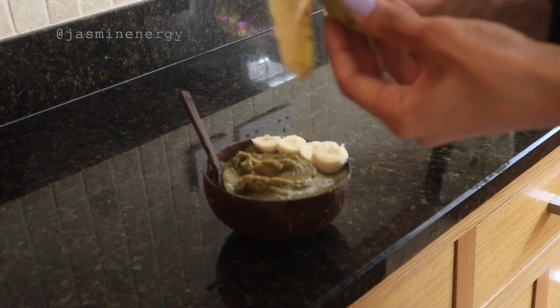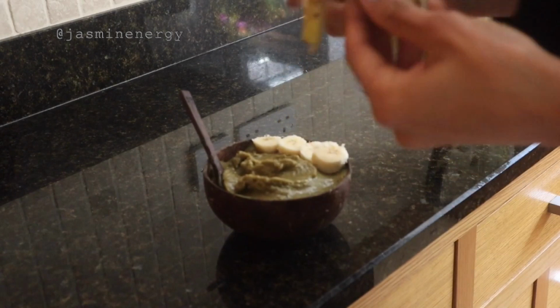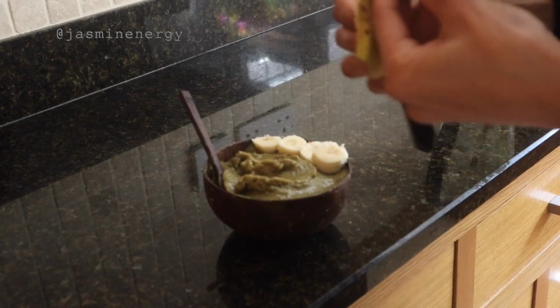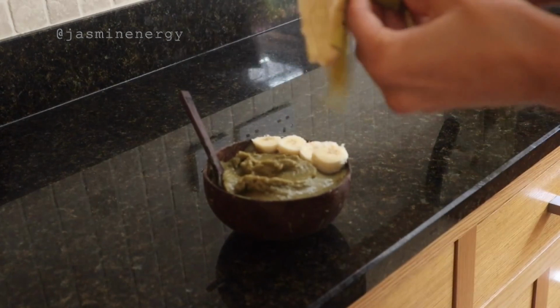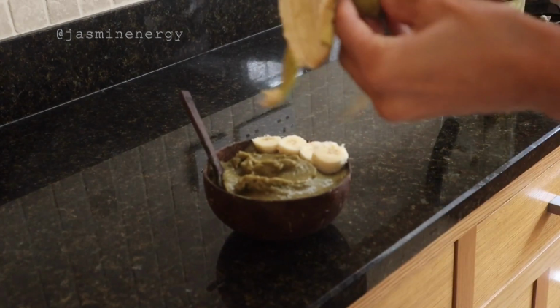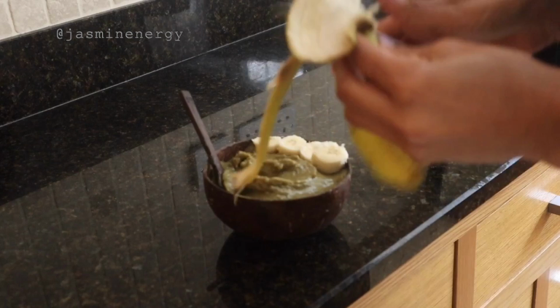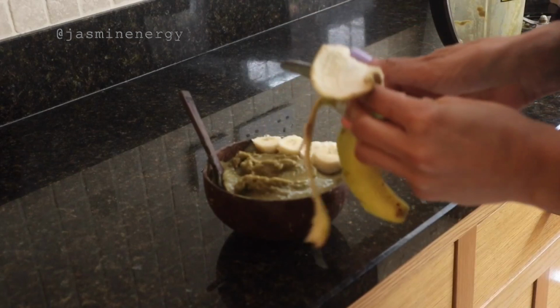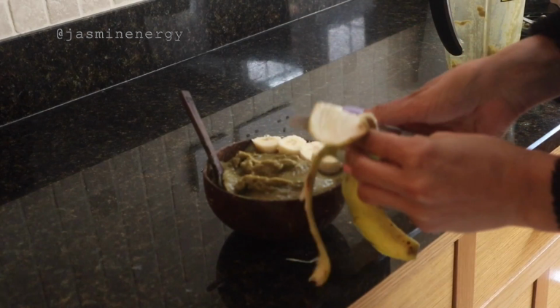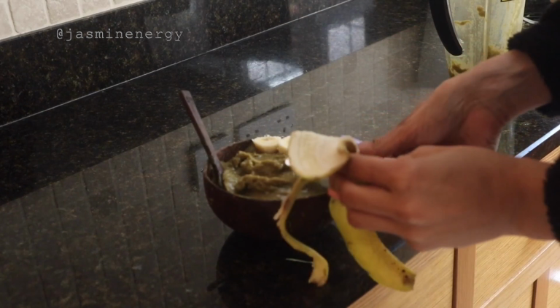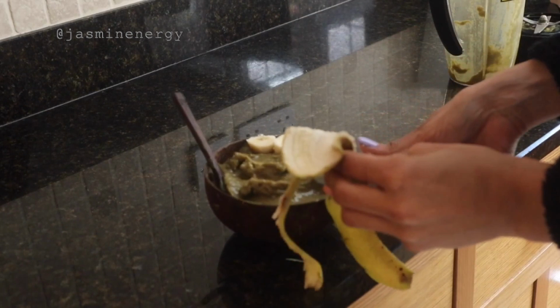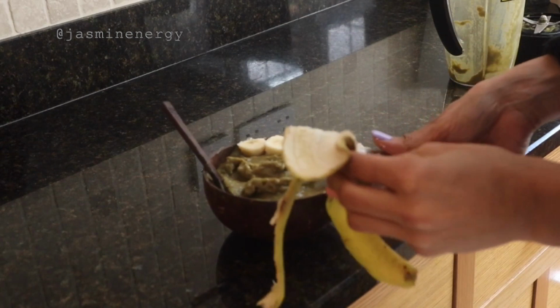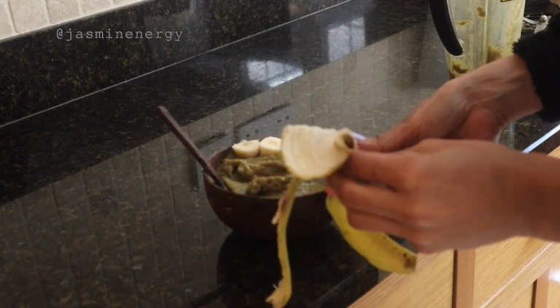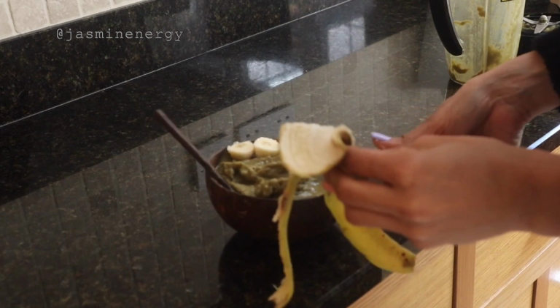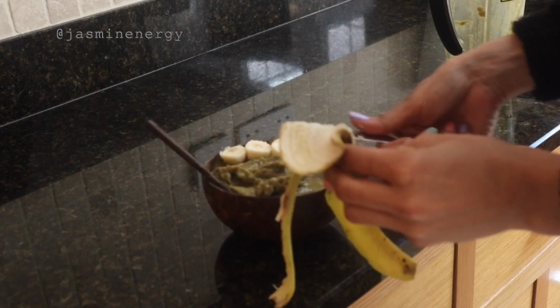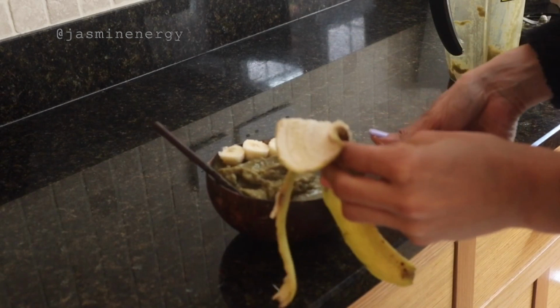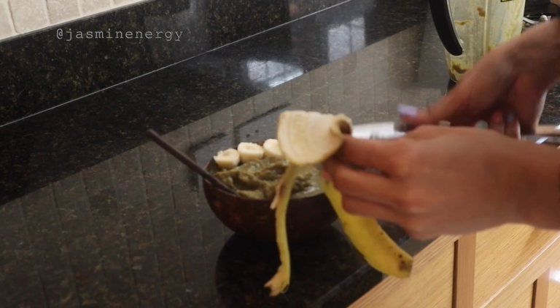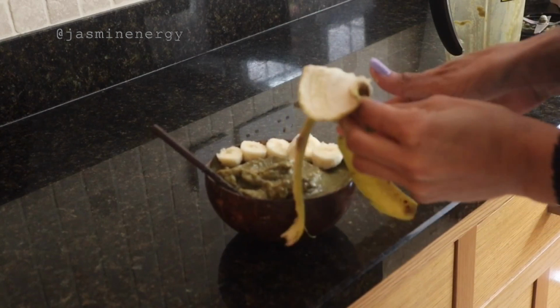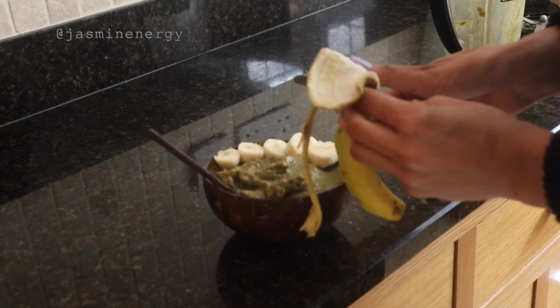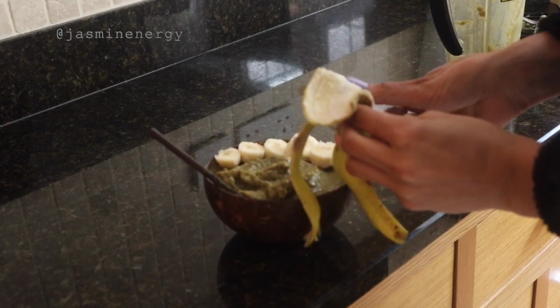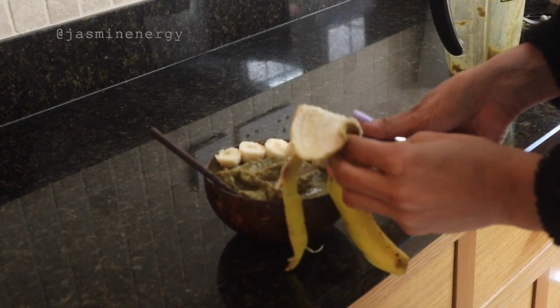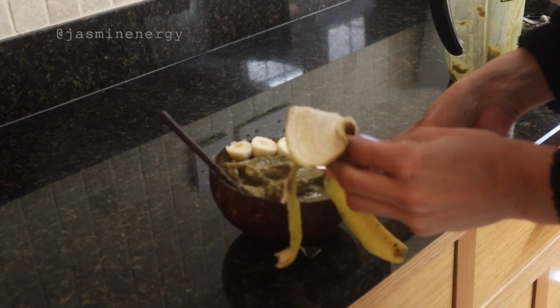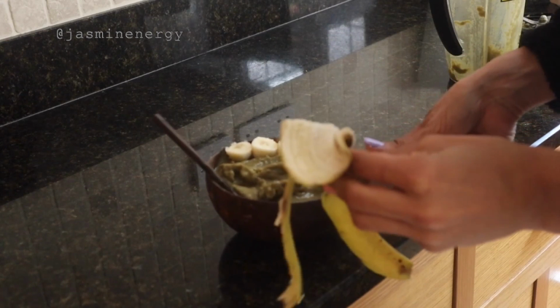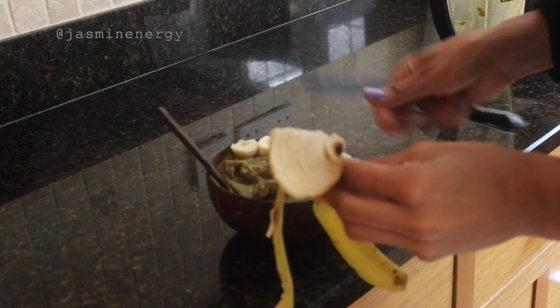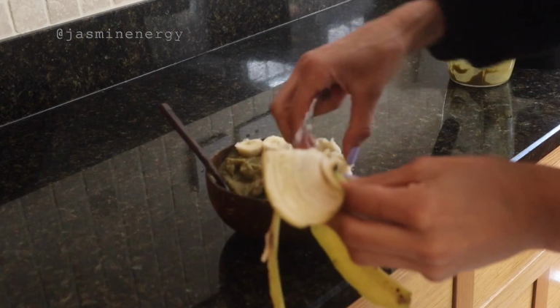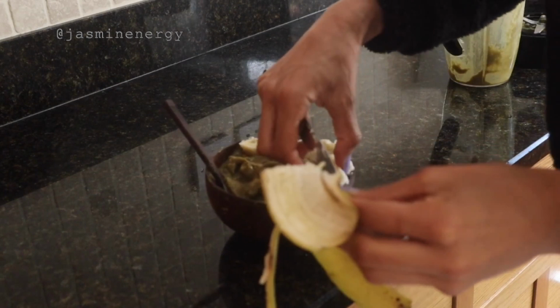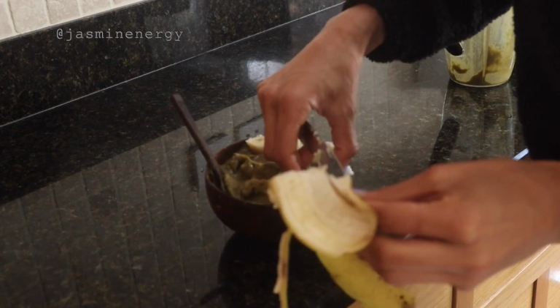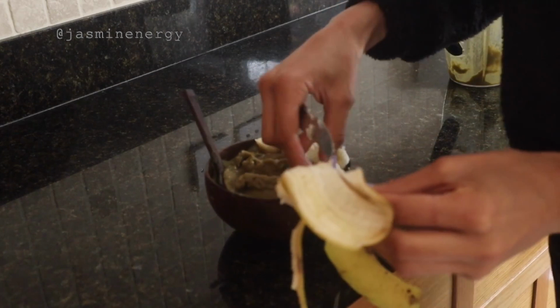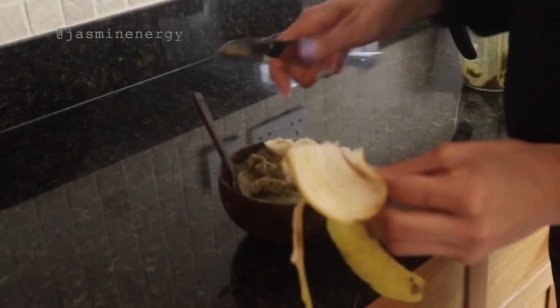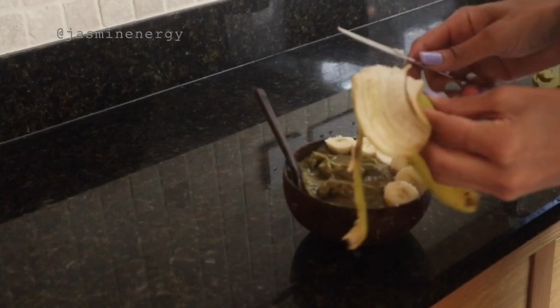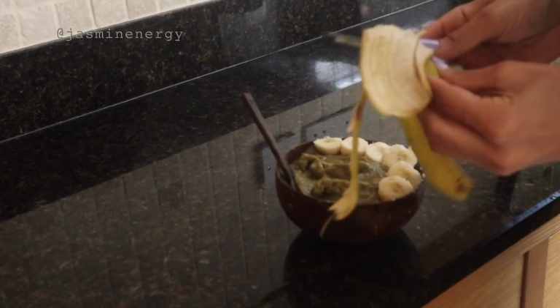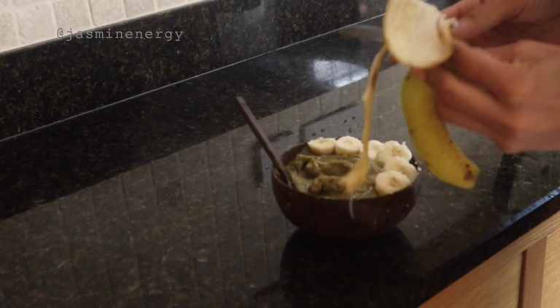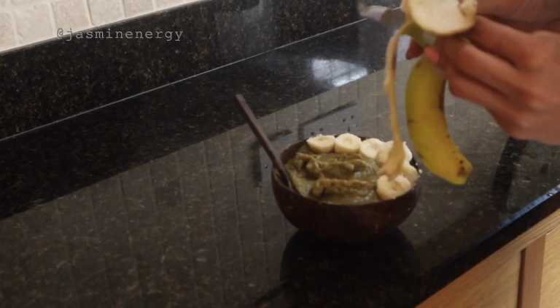And voila, you're done! I topped my smoothie bowl with banana, which is rich in potassium and gives a natural sweetness, as well as cacao nibs, which helped satisfy my love of chocolate. Thank you so much for watching!